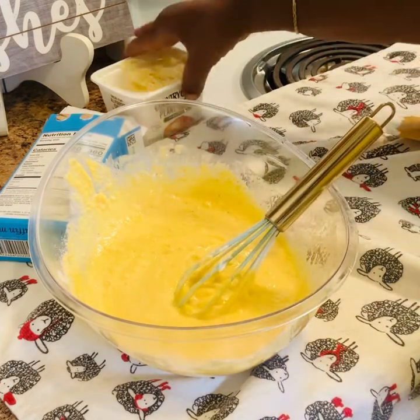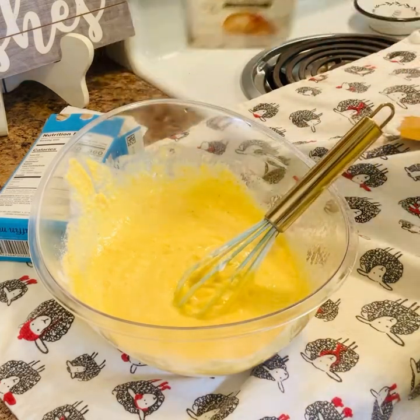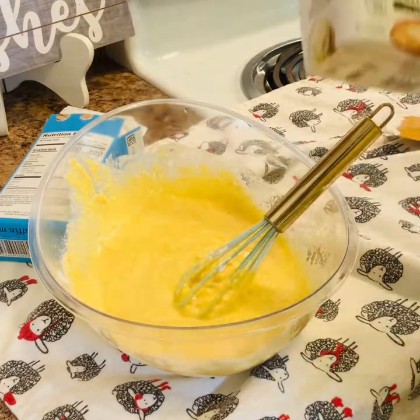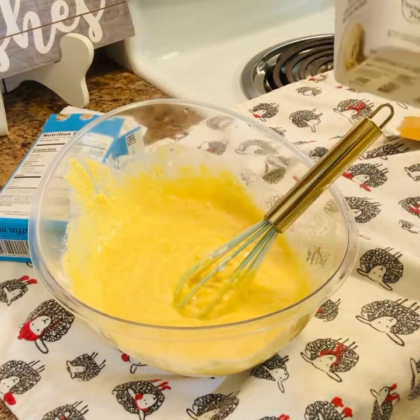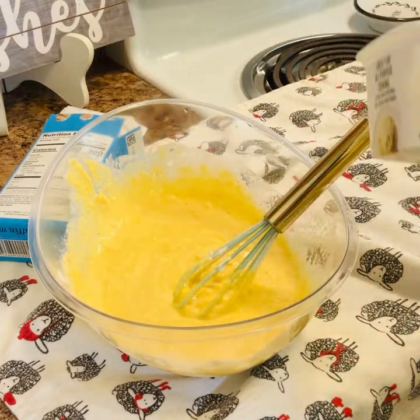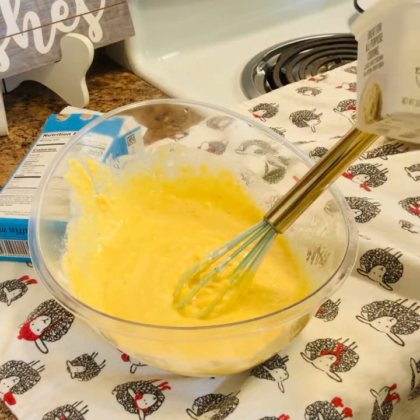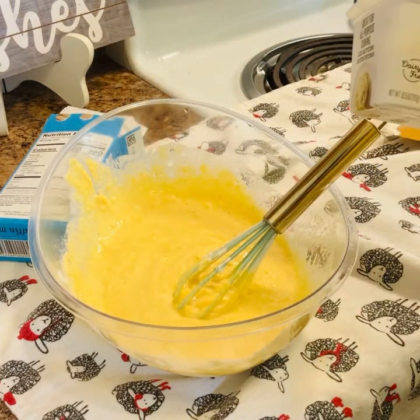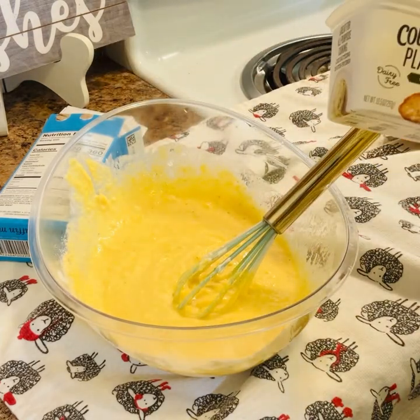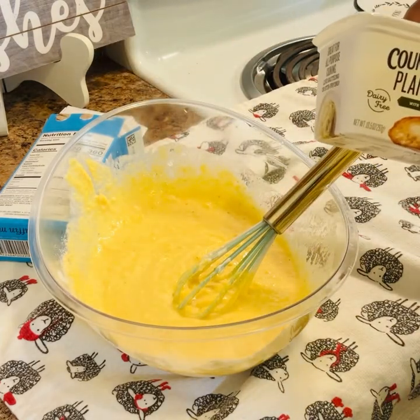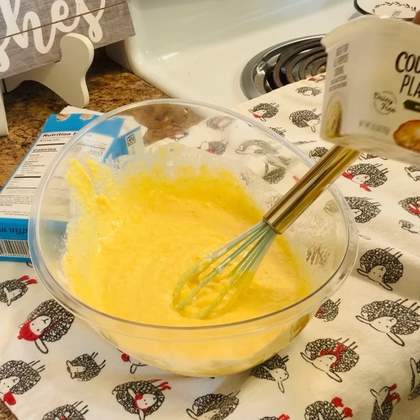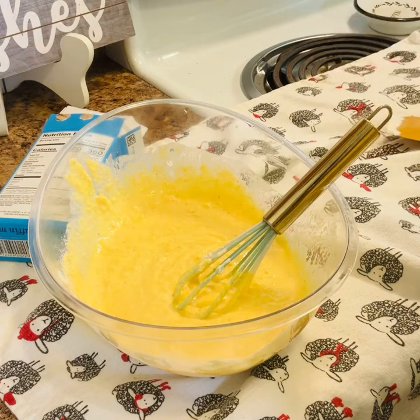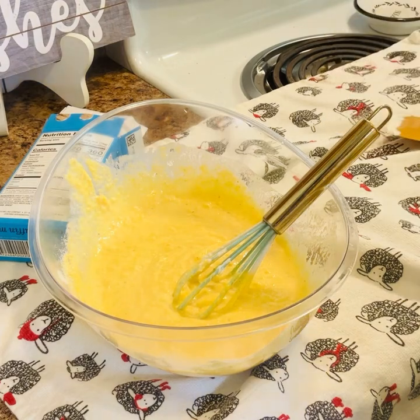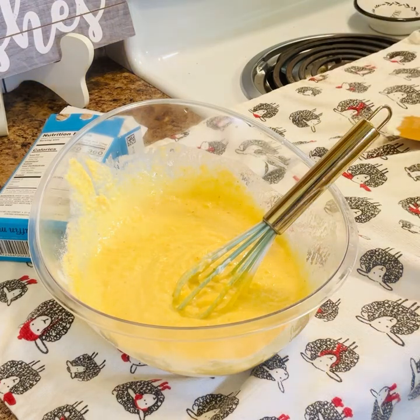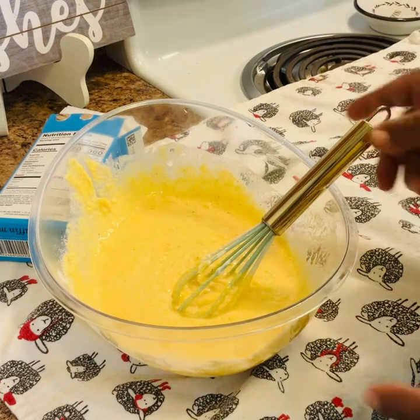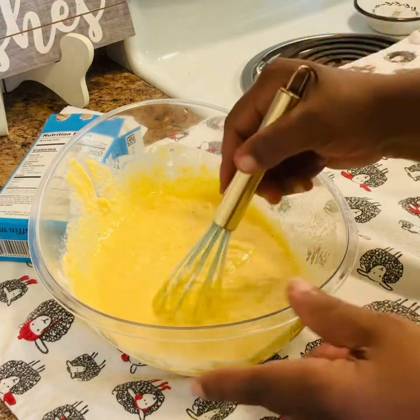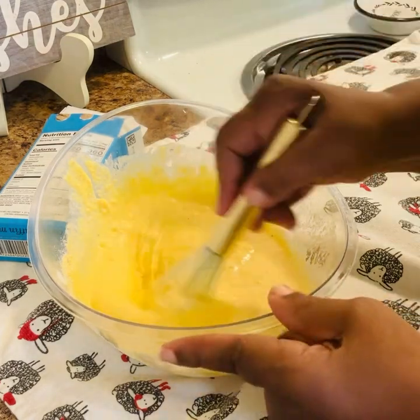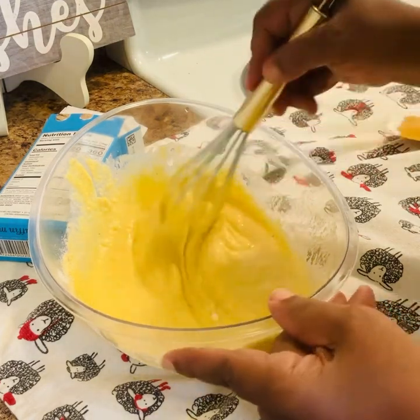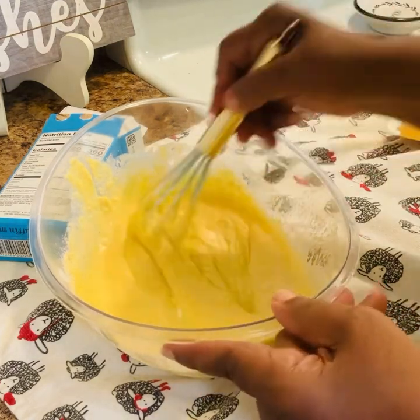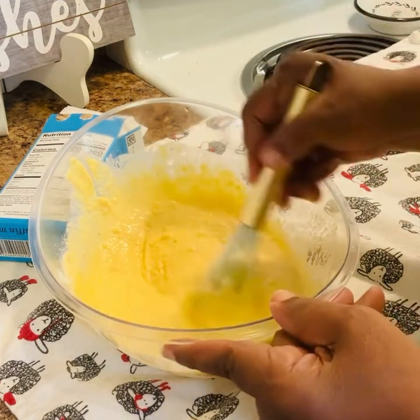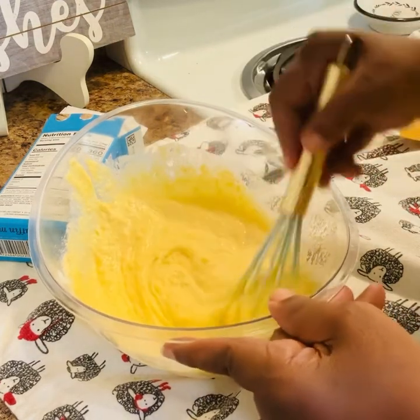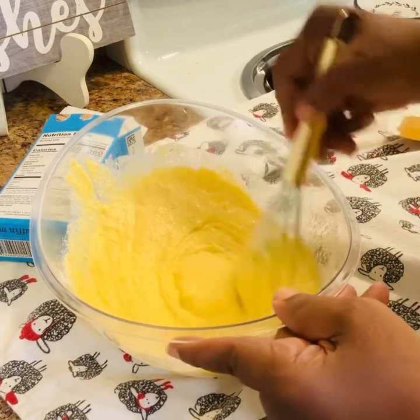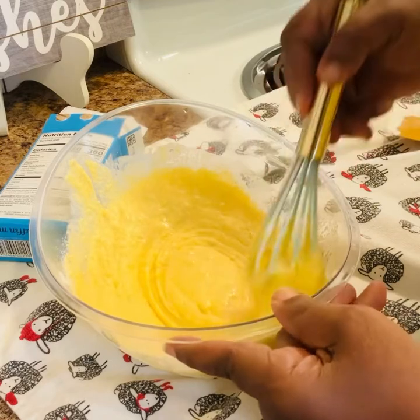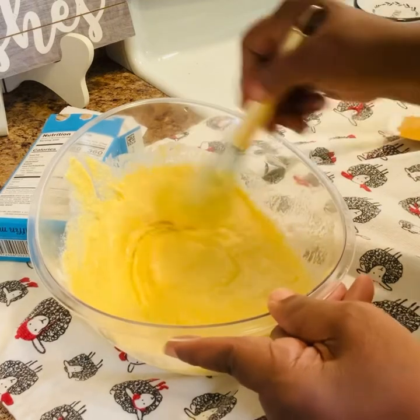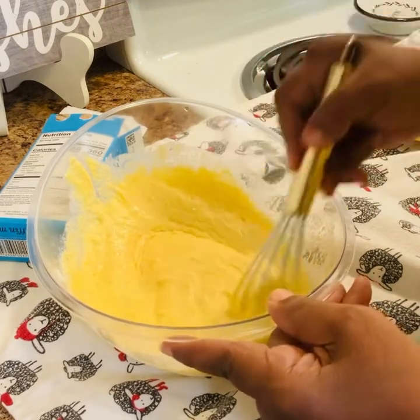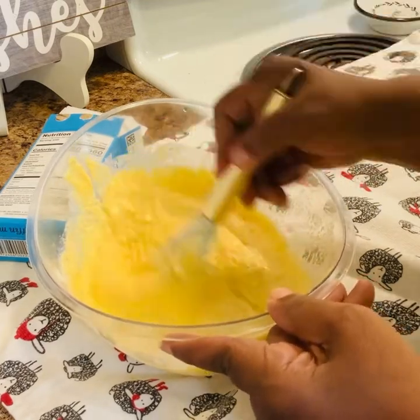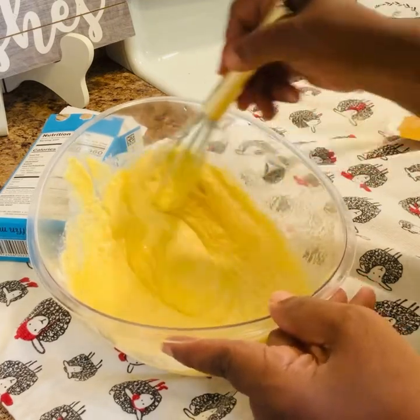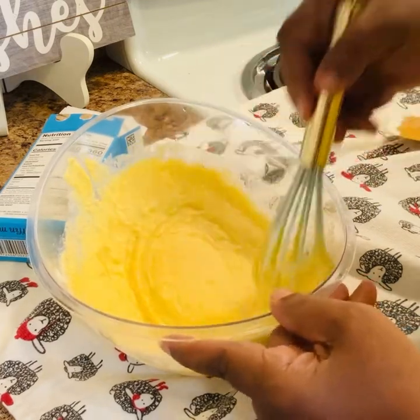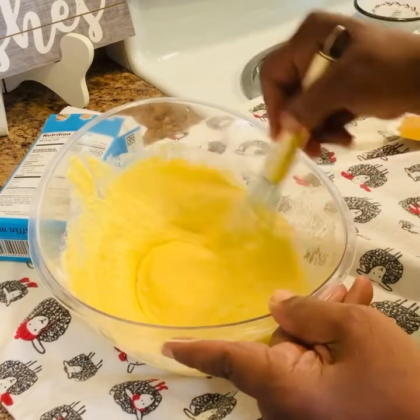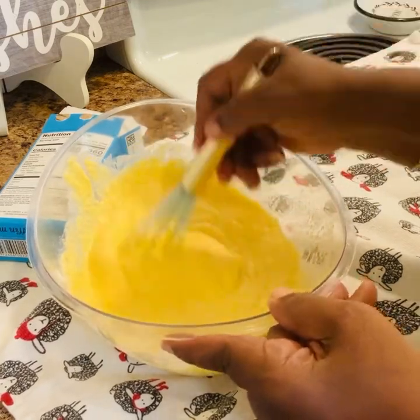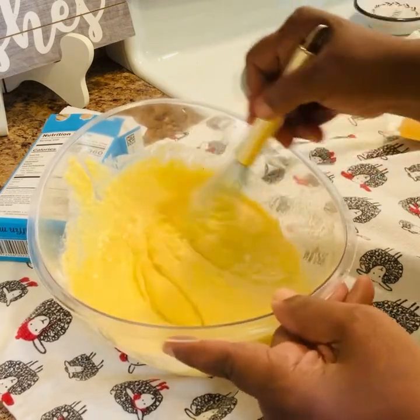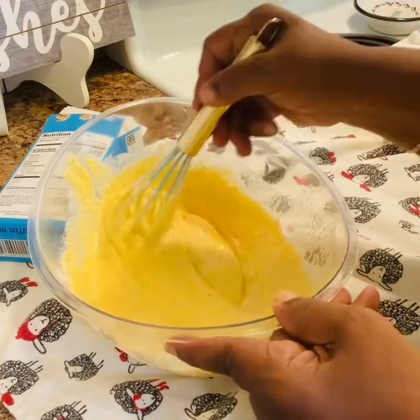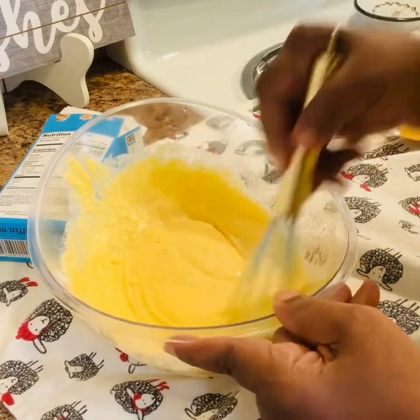I'm using plant-based butter but you can use regular butter if you like. Just make sure you get all the lumps out and that your sour cream is mixed in well.